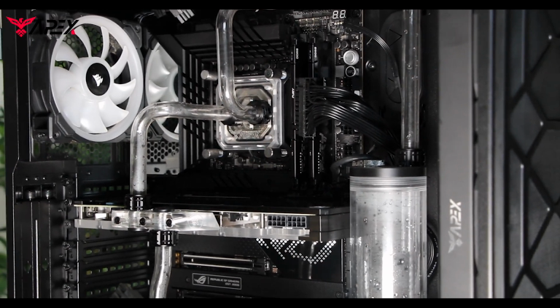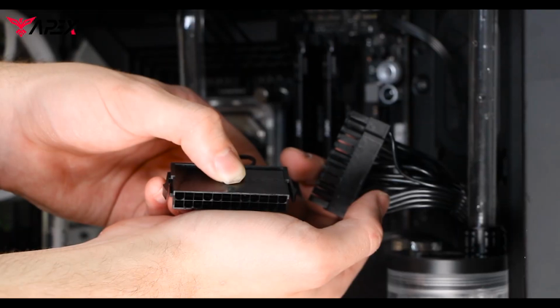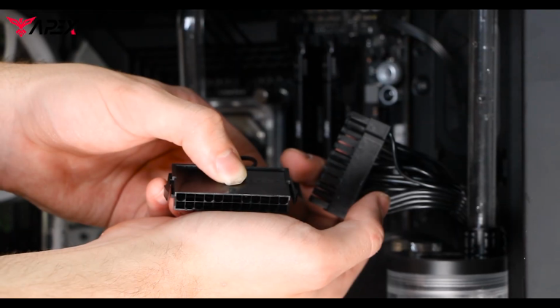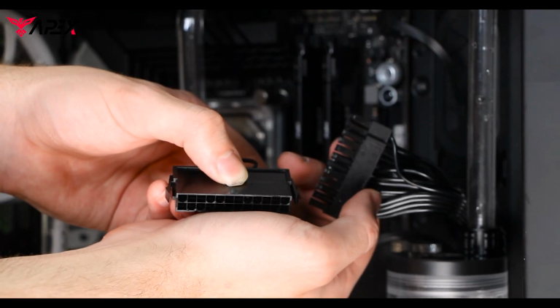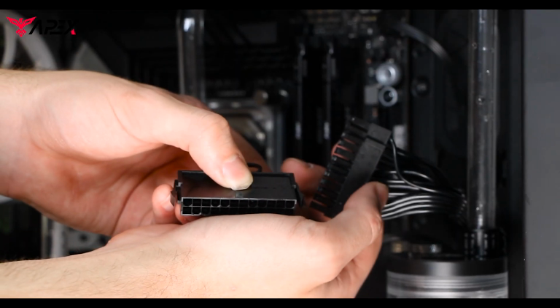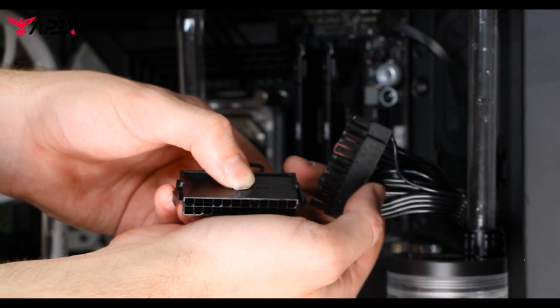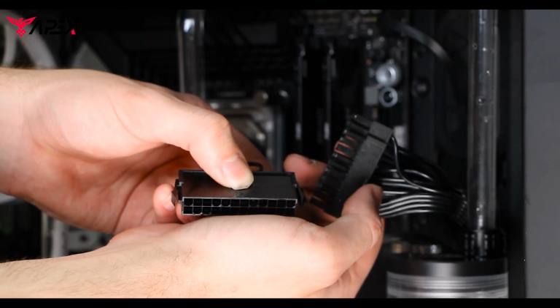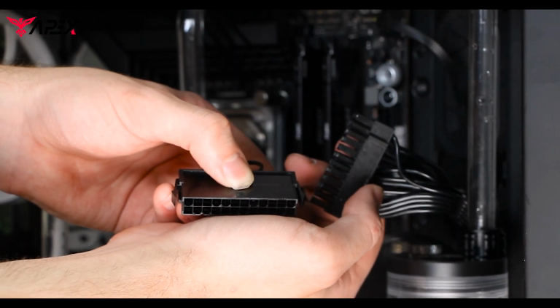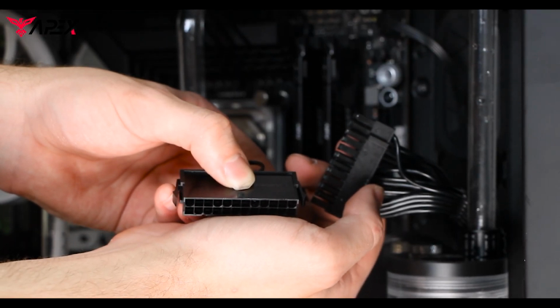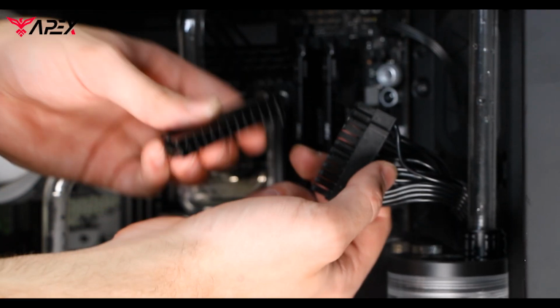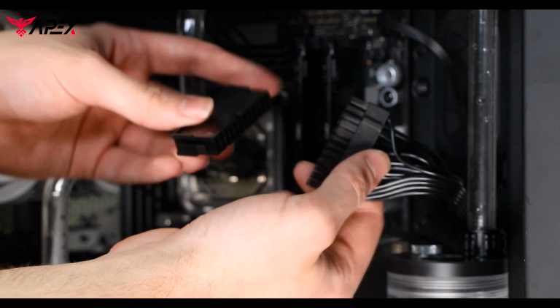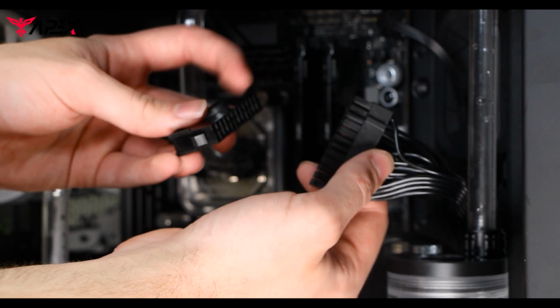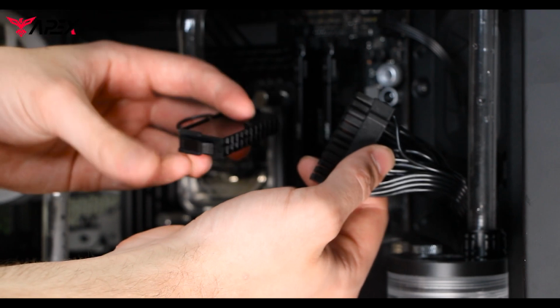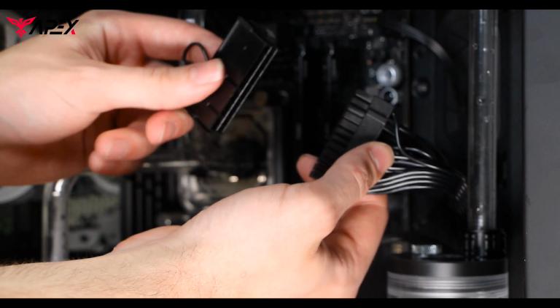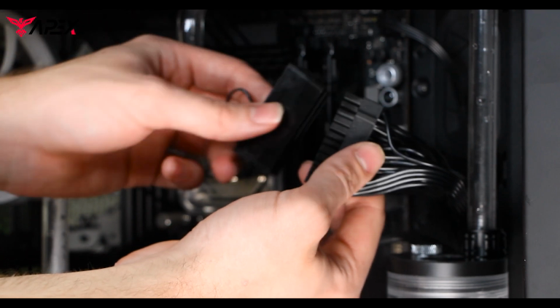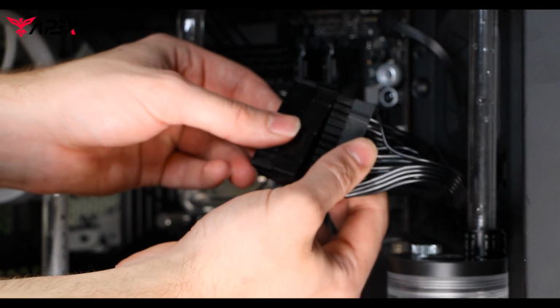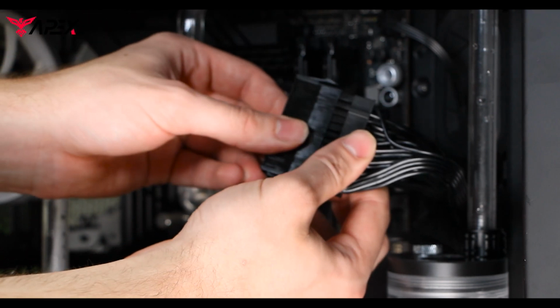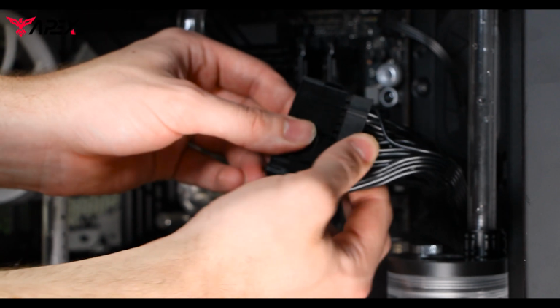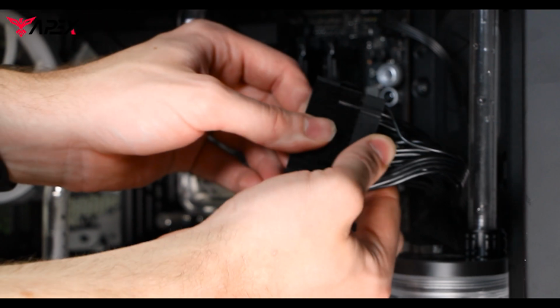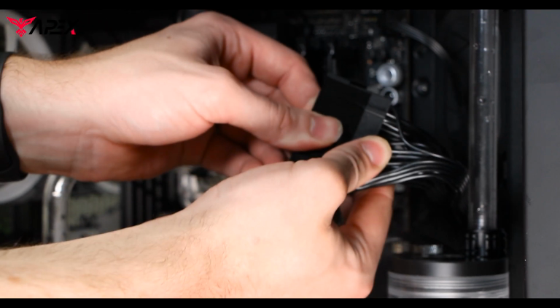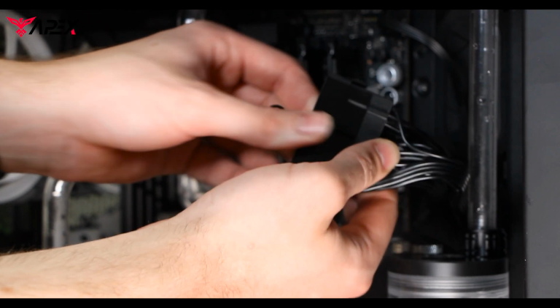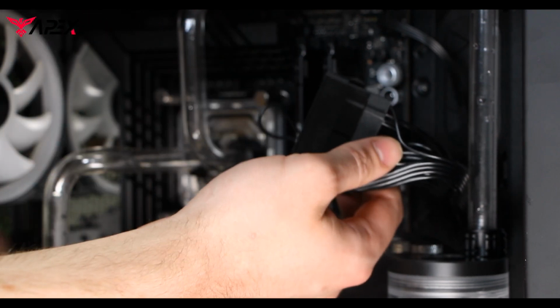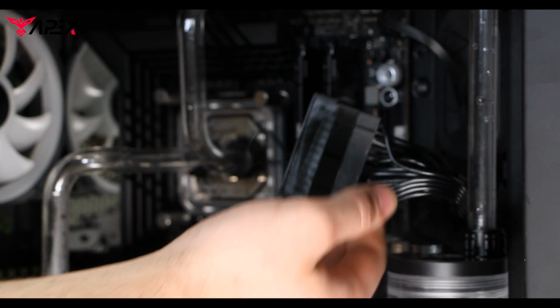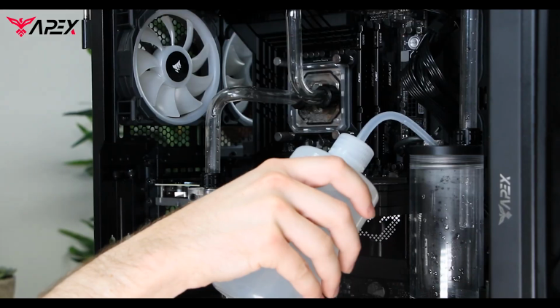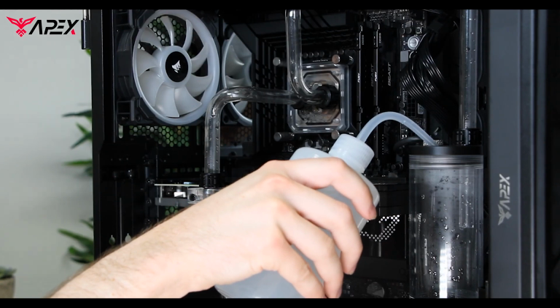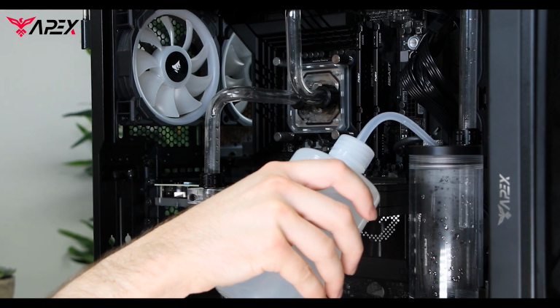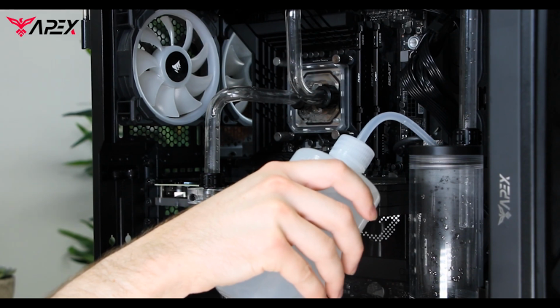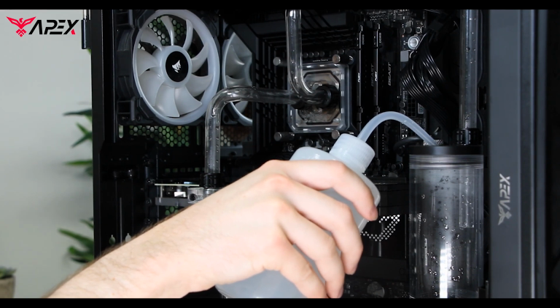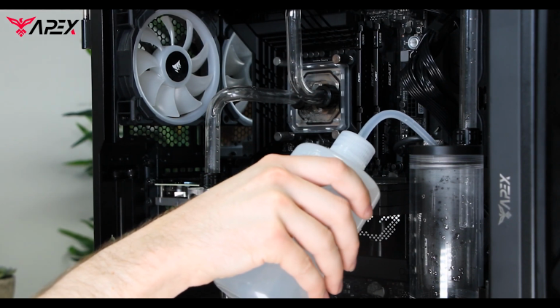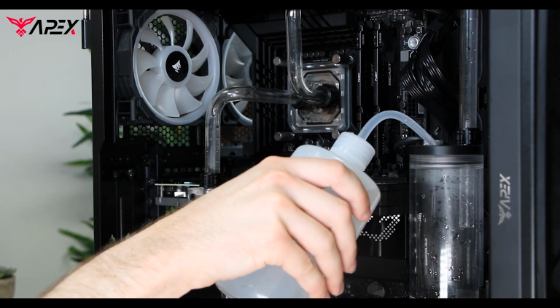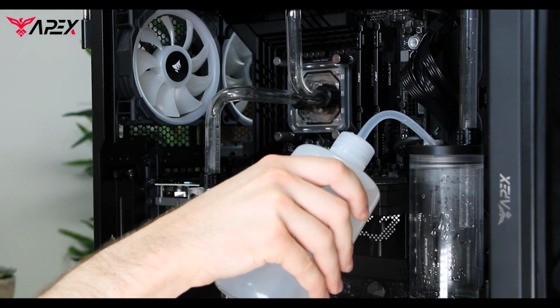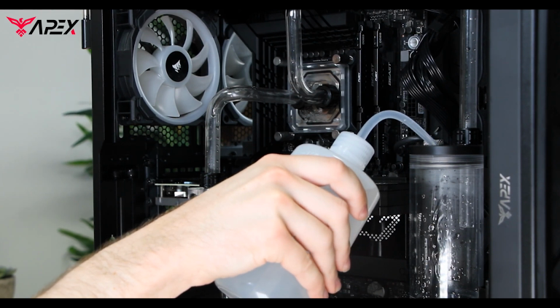Then we're going to insert the 24-pin jumper. This will allow us to turn on the system just from the PSU switch. Then you're ready to fill your system.